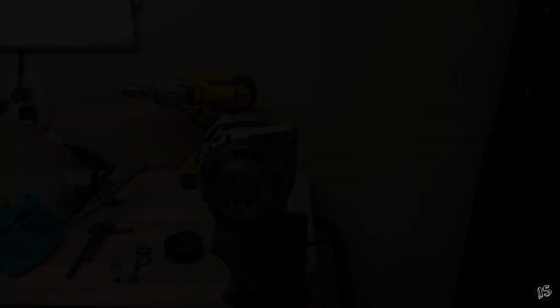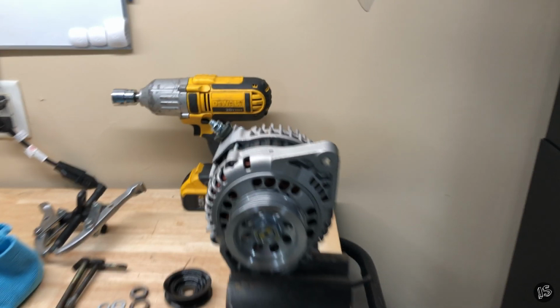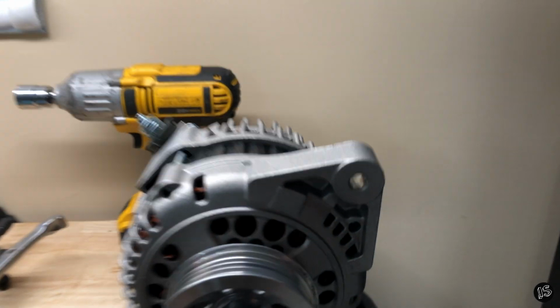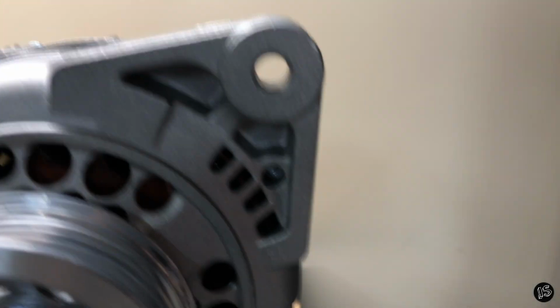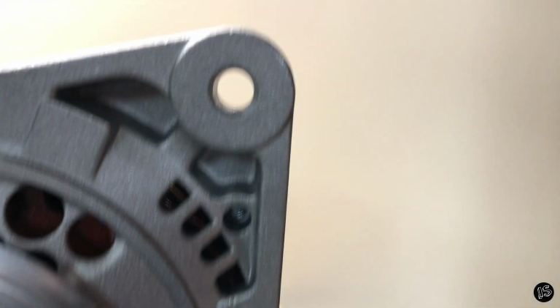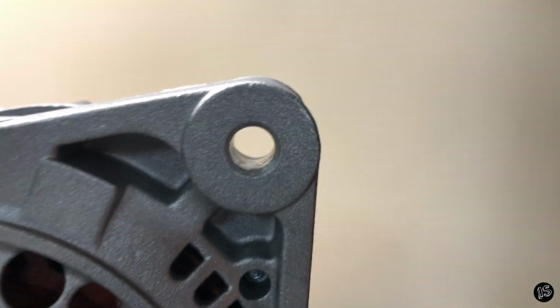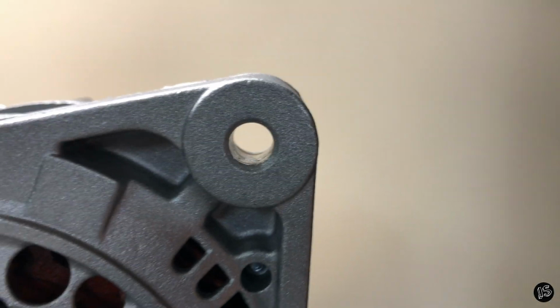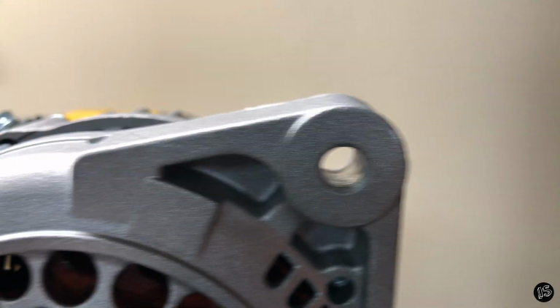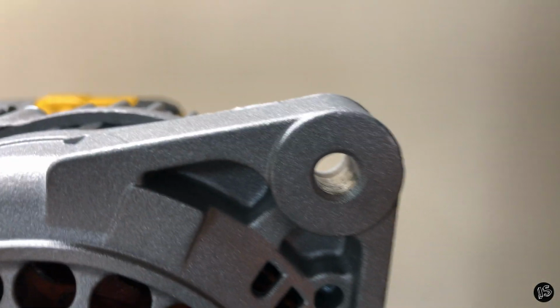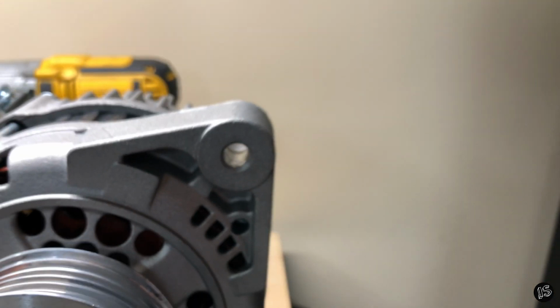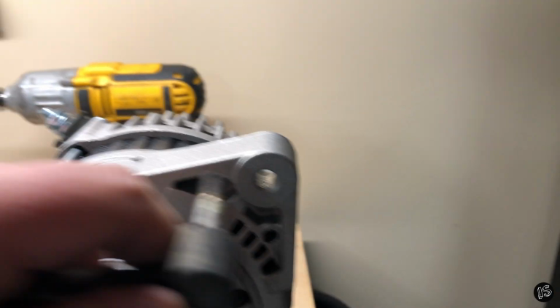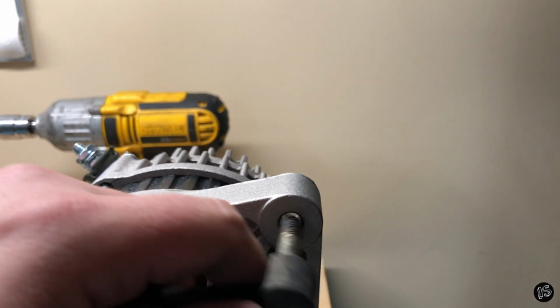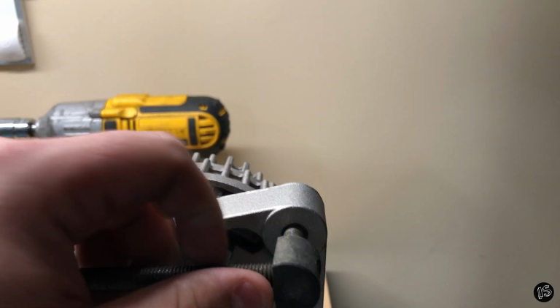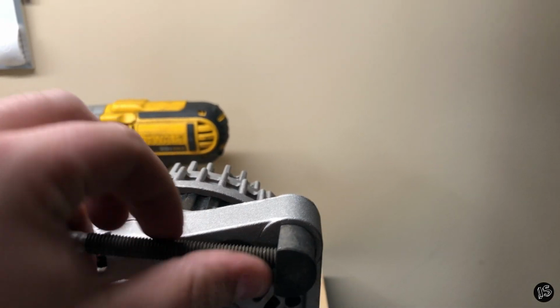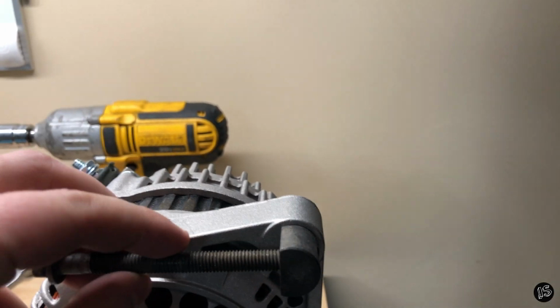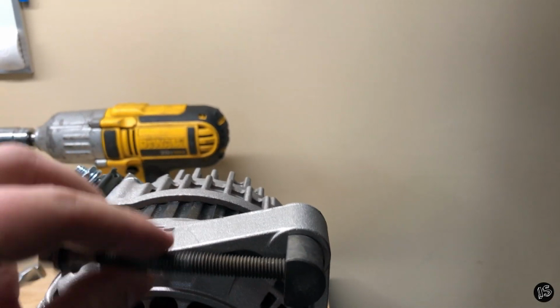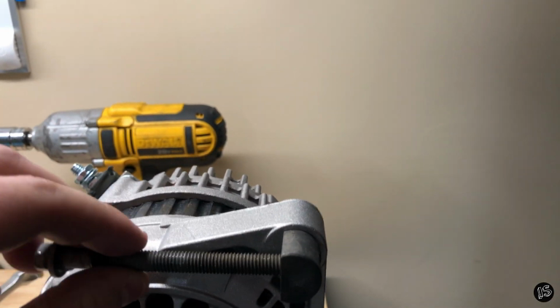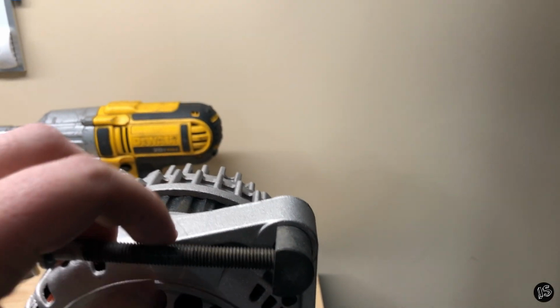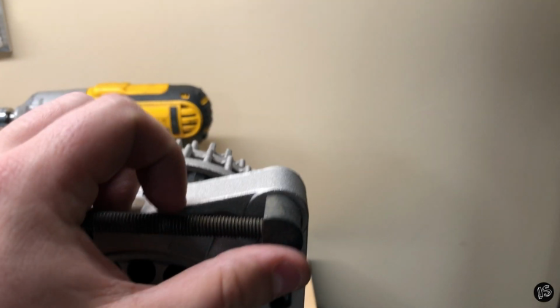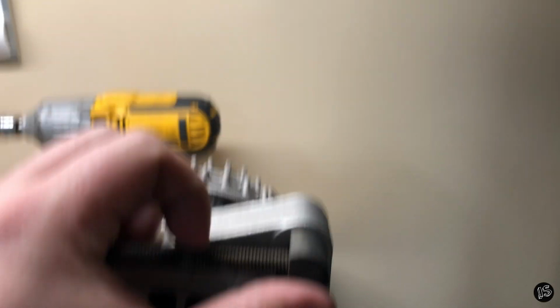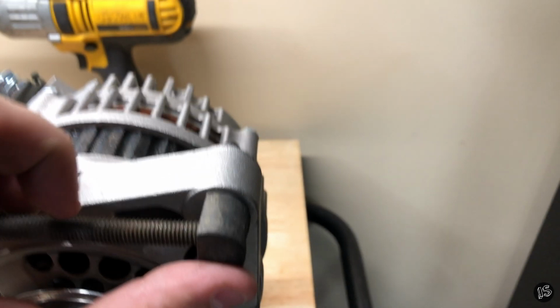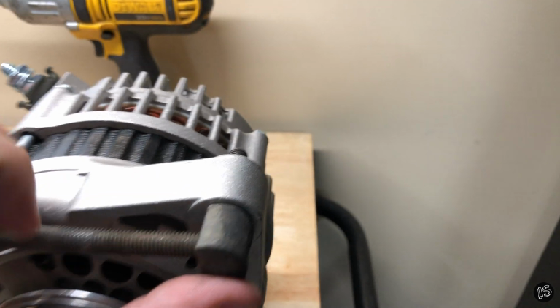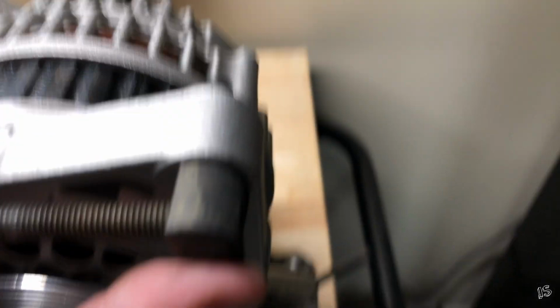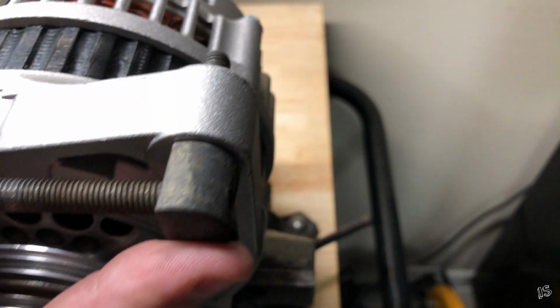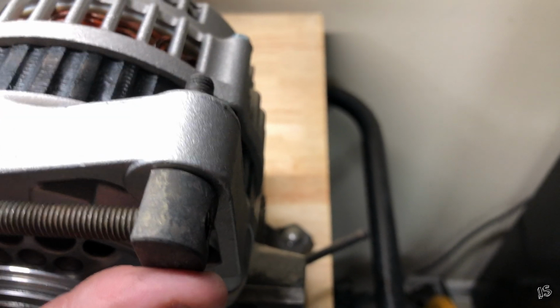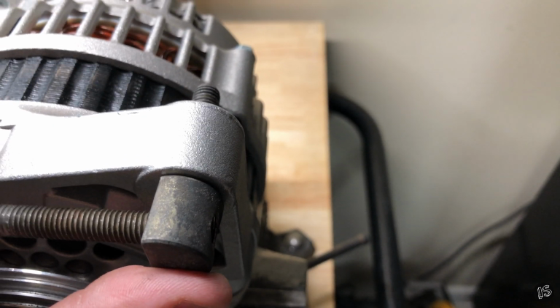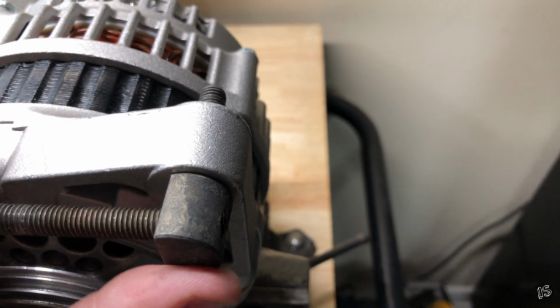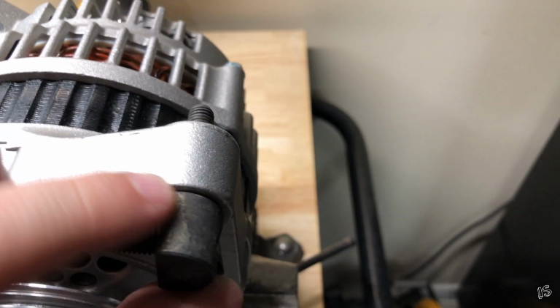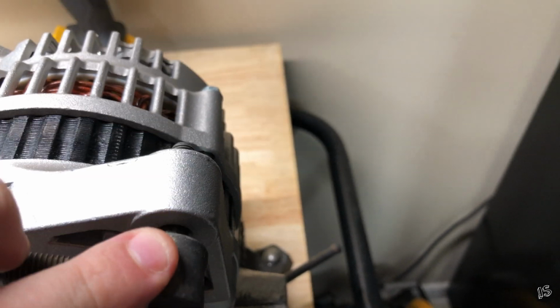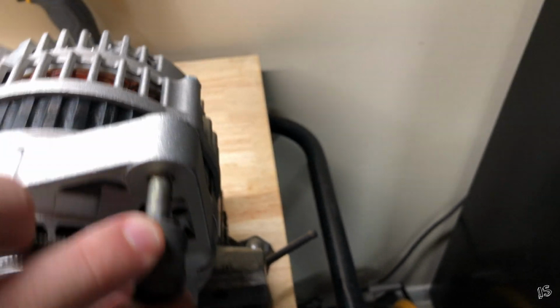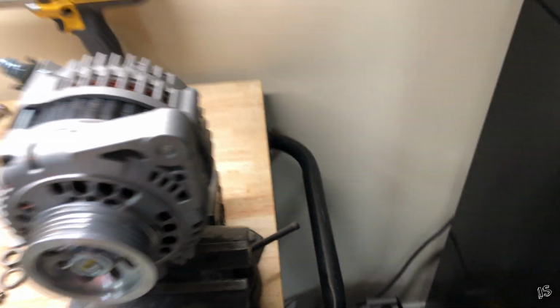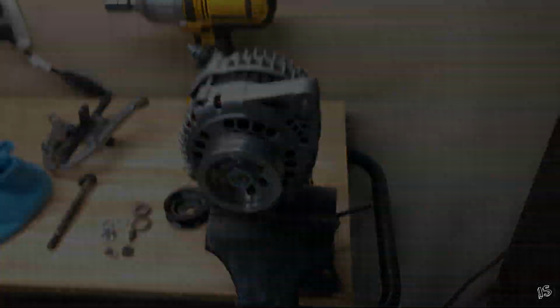Now you should be left with something like this — a nice smooth bore that you can just take and pop that thing in. It's nice and tight still, it doesn't have a lot of wiggle room, and it just works. You don't have a lot of play, and that's good. So let's get this thing snapped.